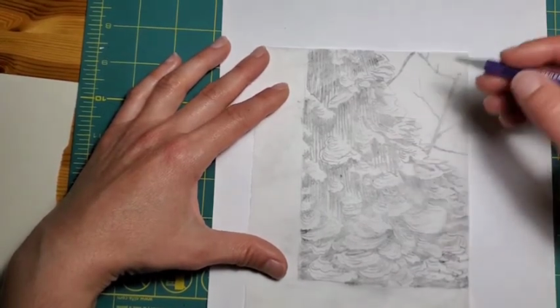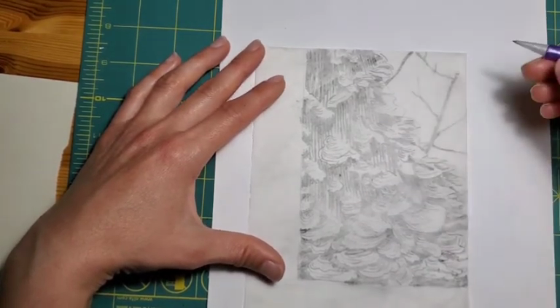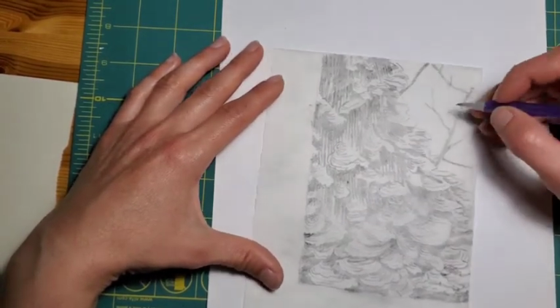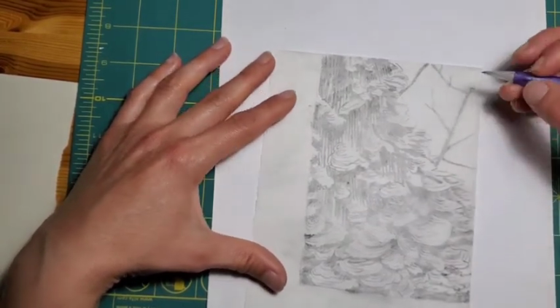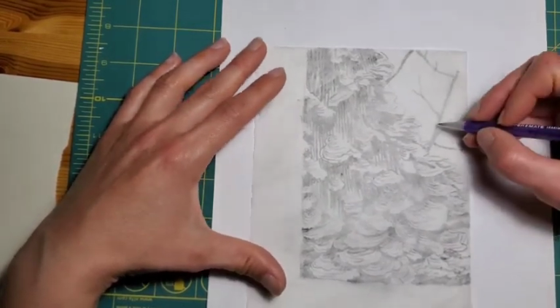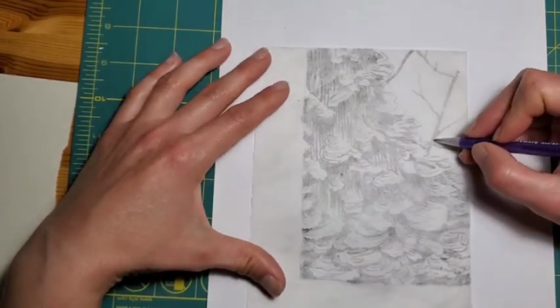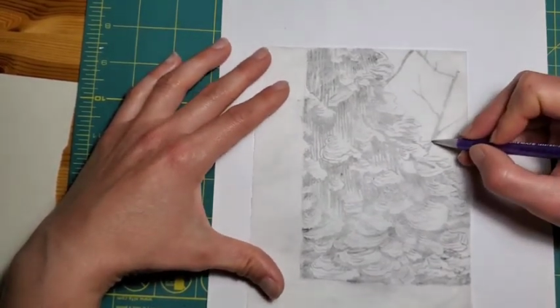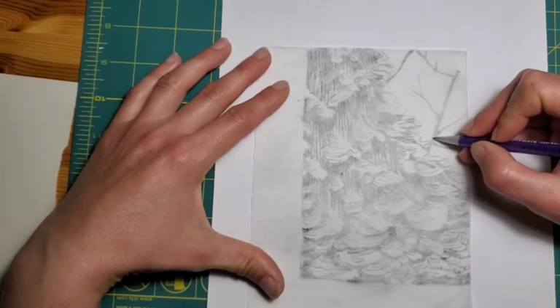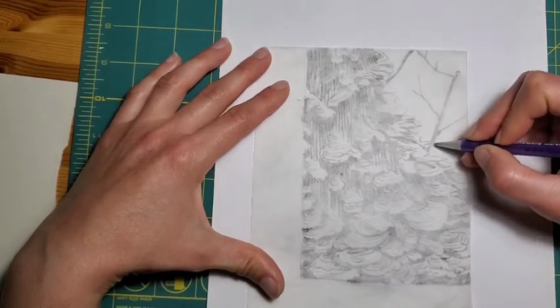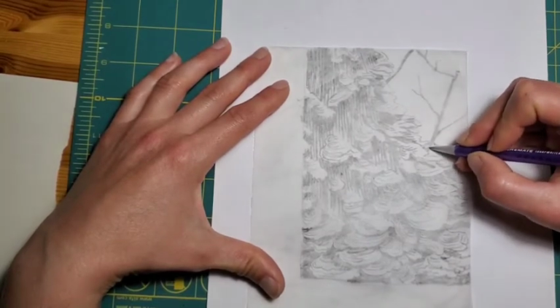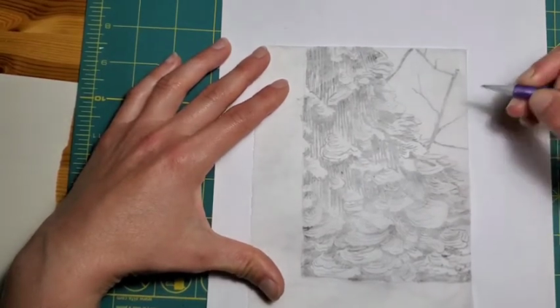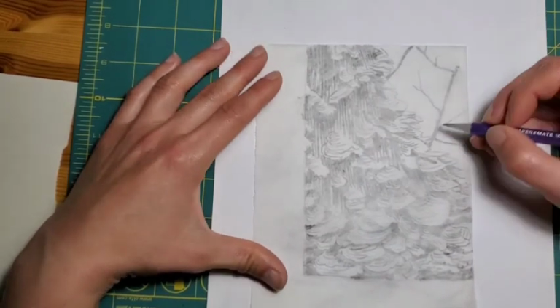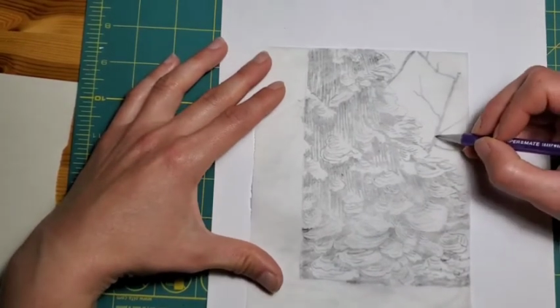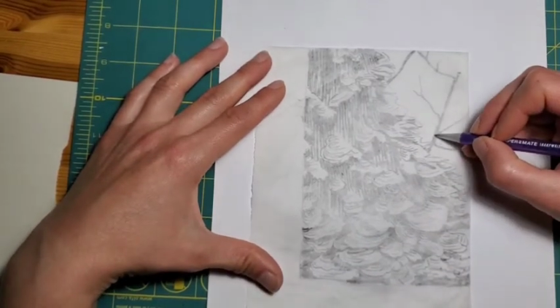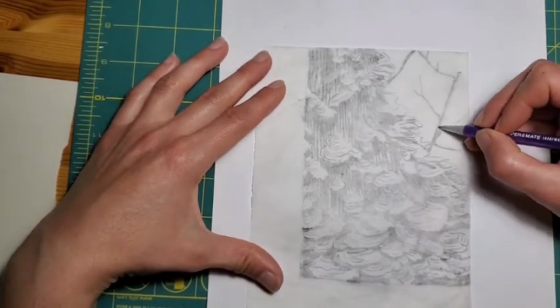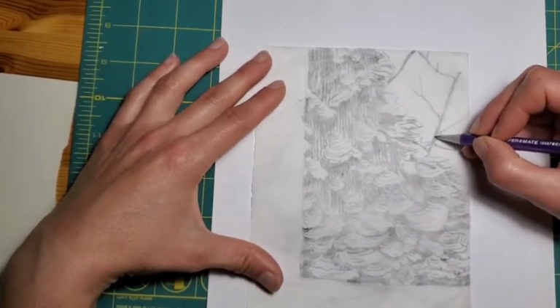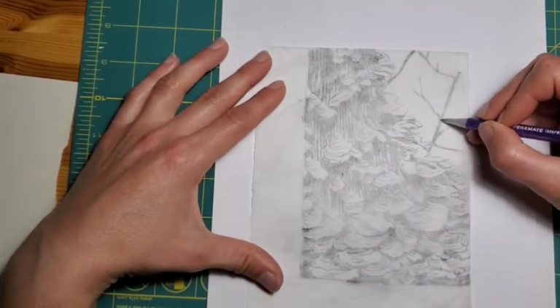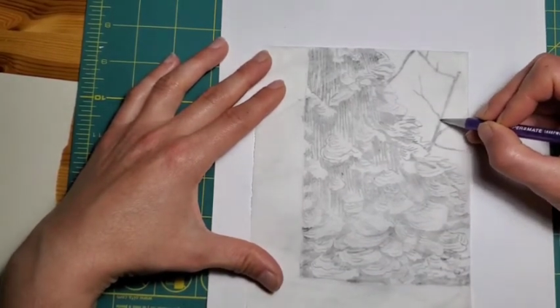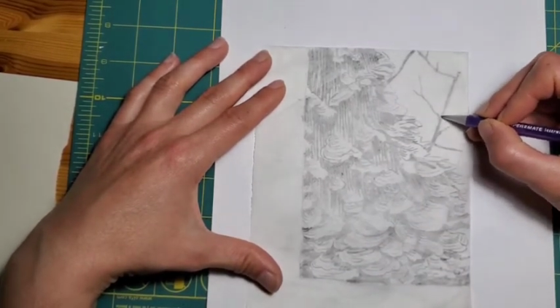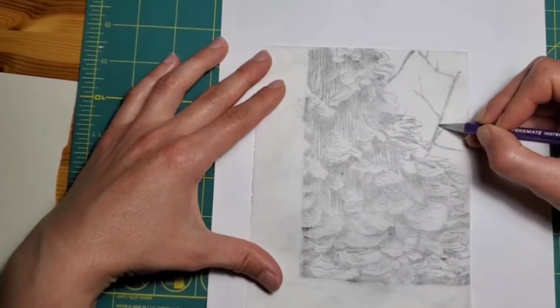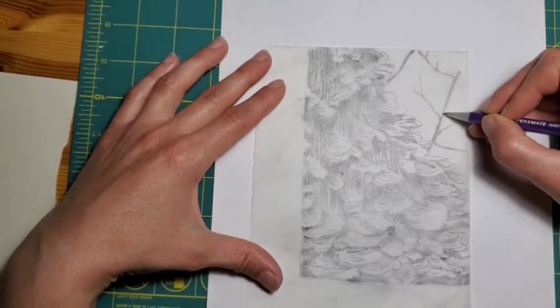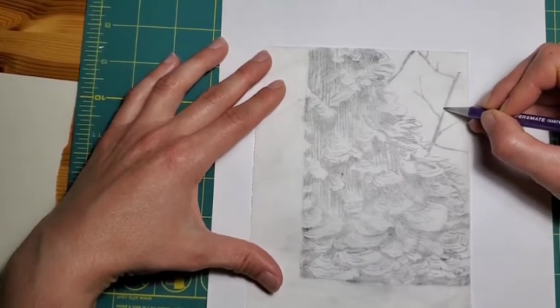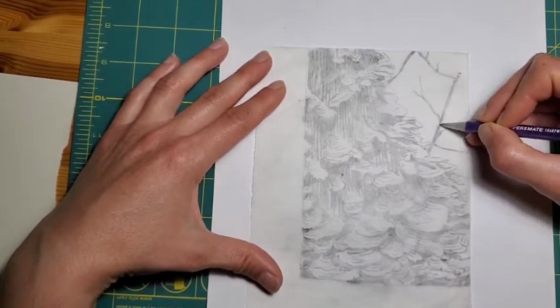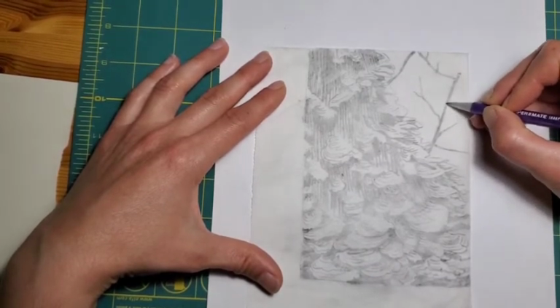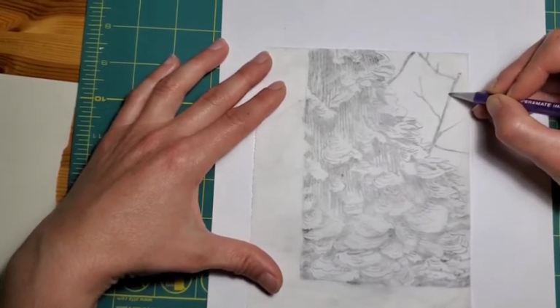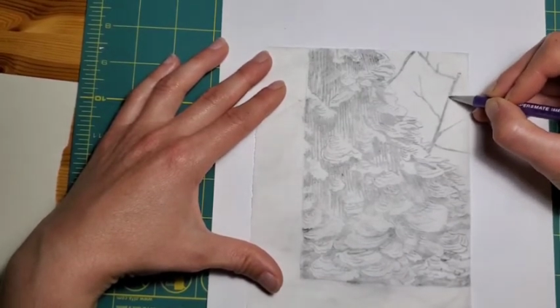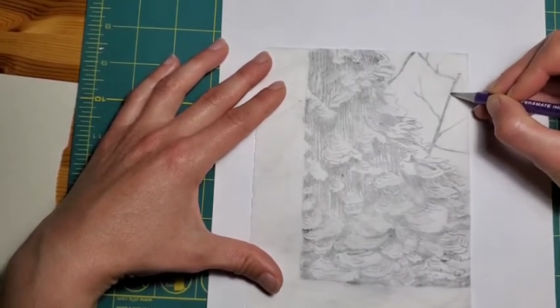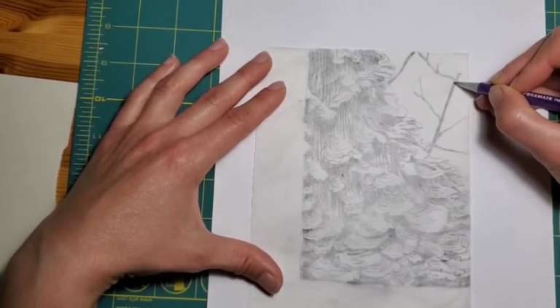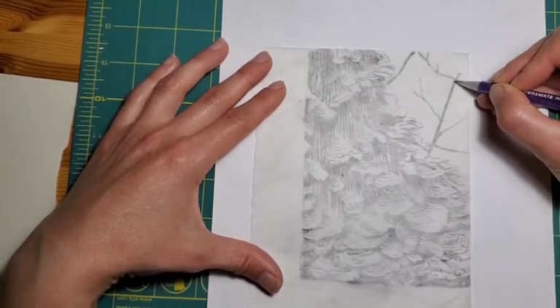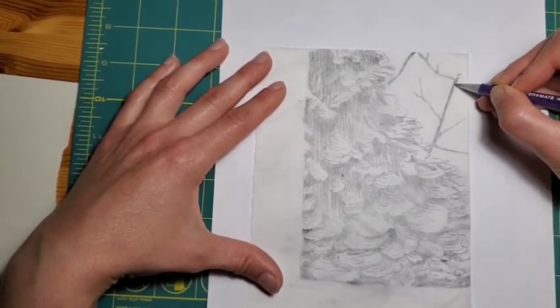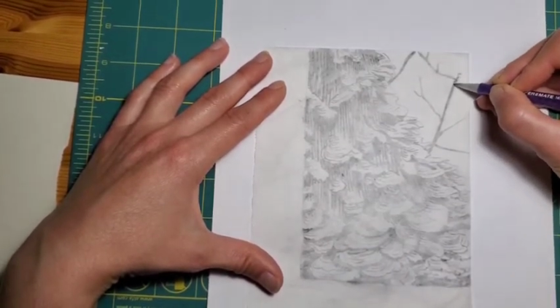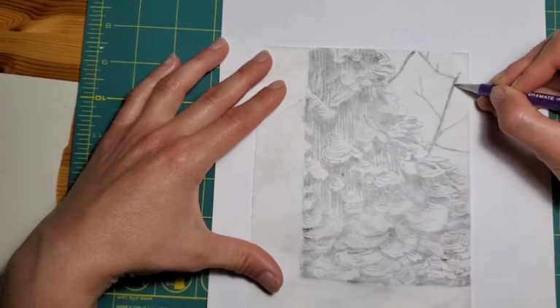When you're drawing in the shapes, it doesn't have to be perfectly colored in. You just want to make sure that the whole area that you're going to leave to be inked is well shaded so that it transfers onto the block.